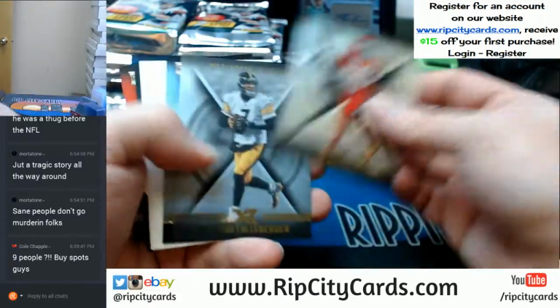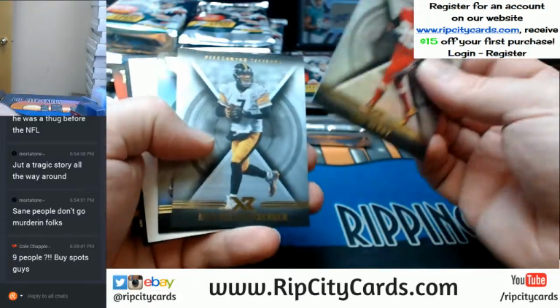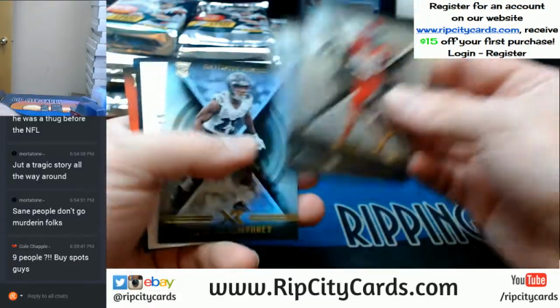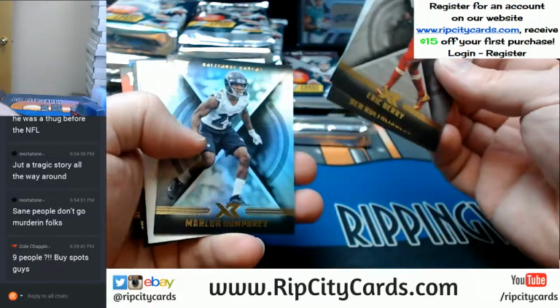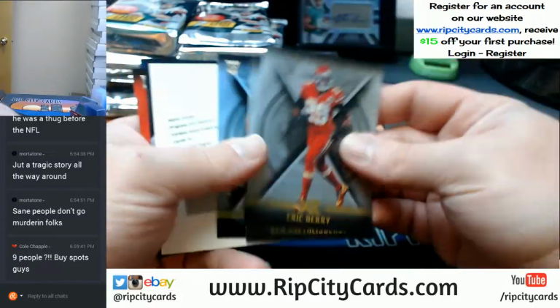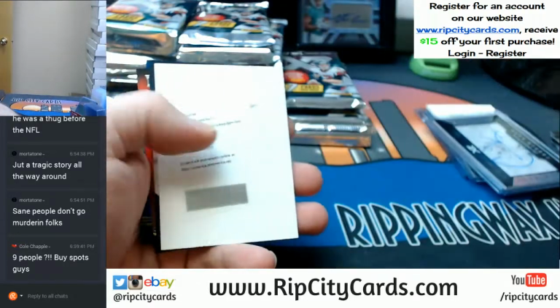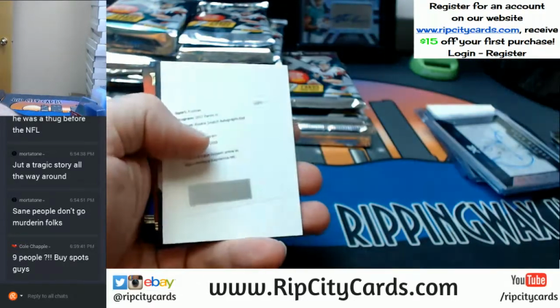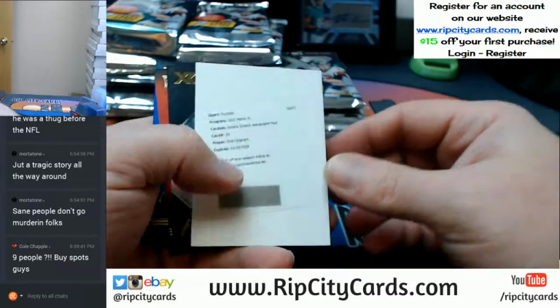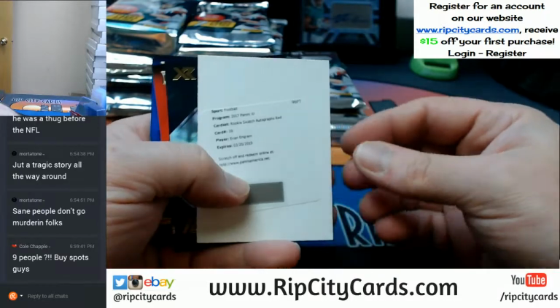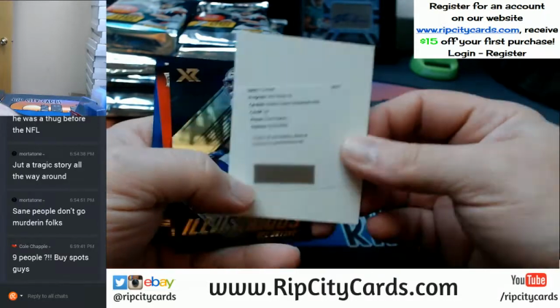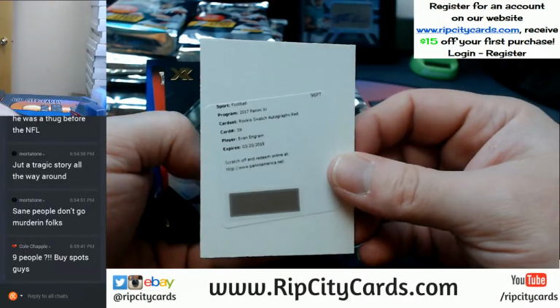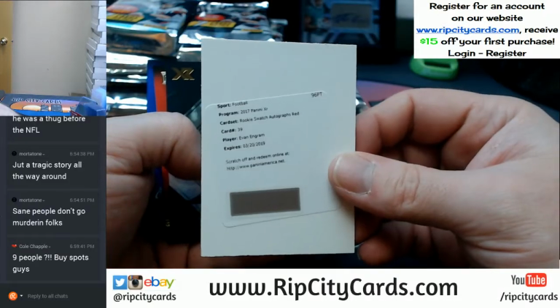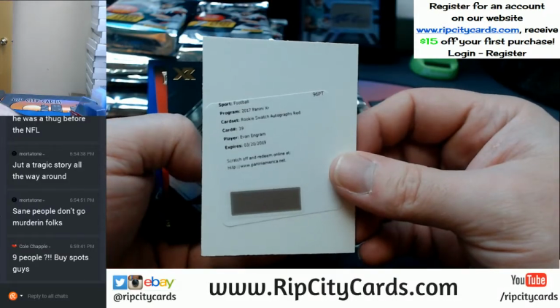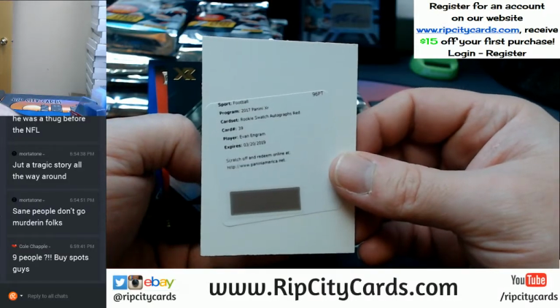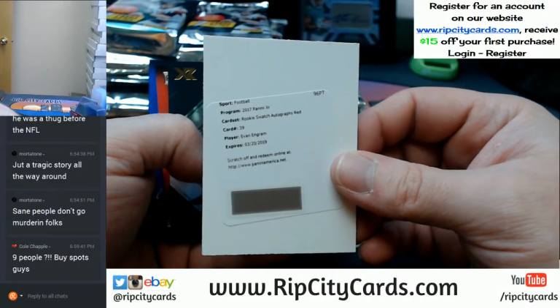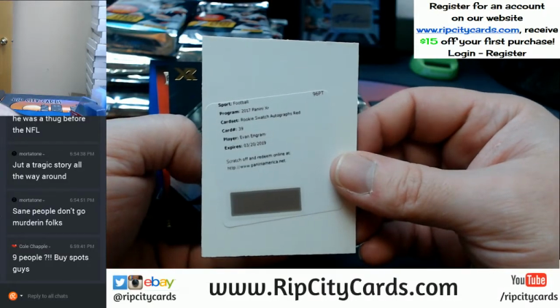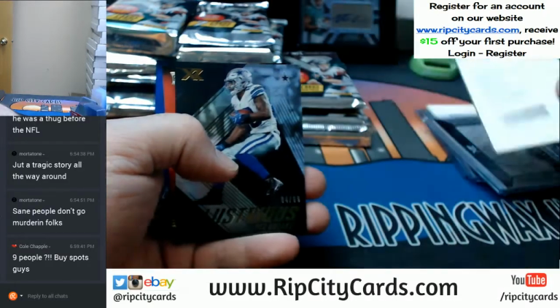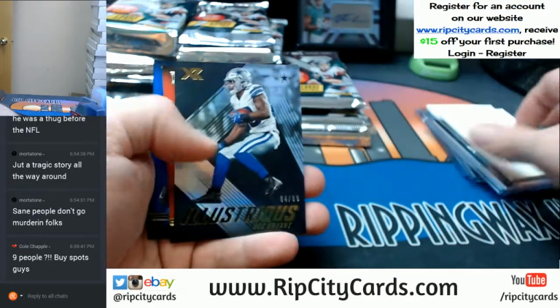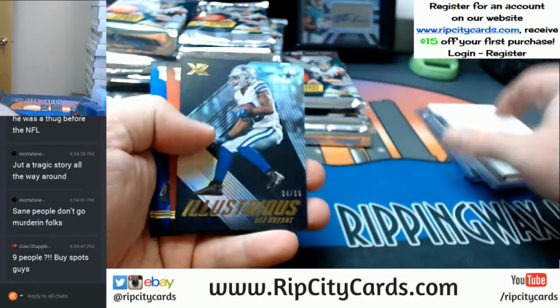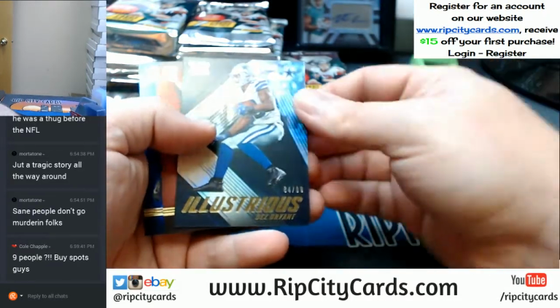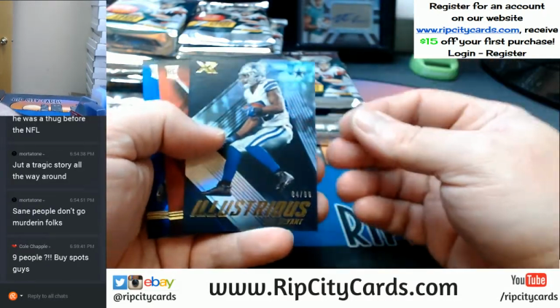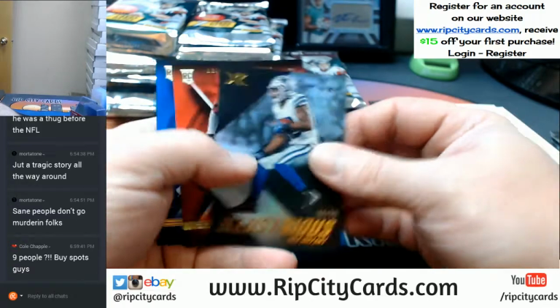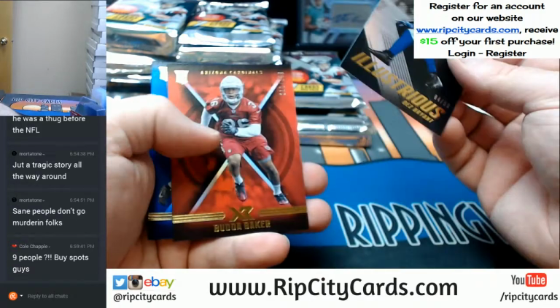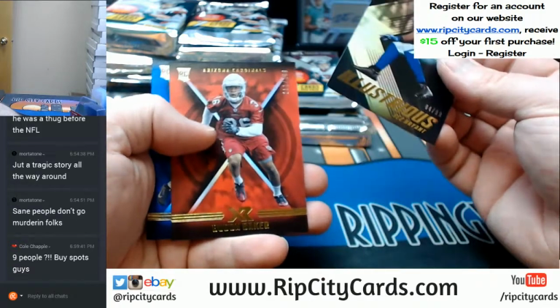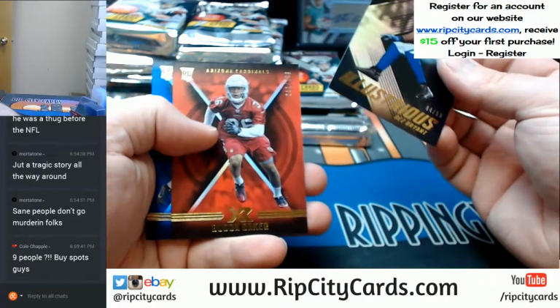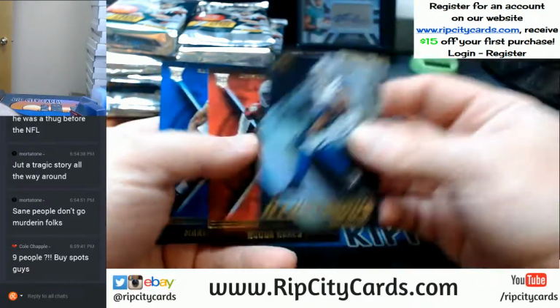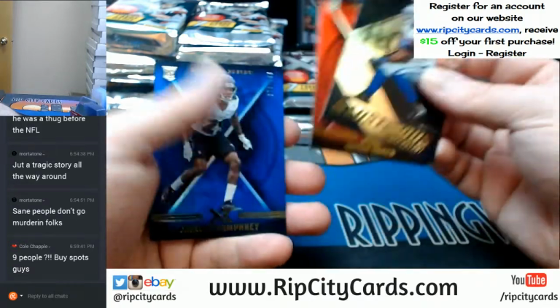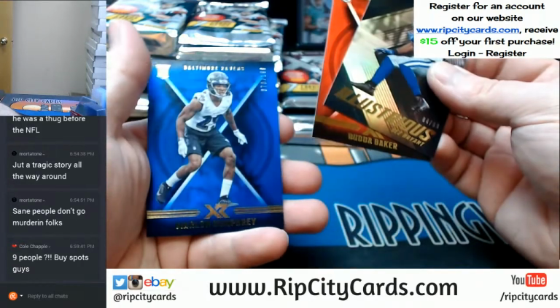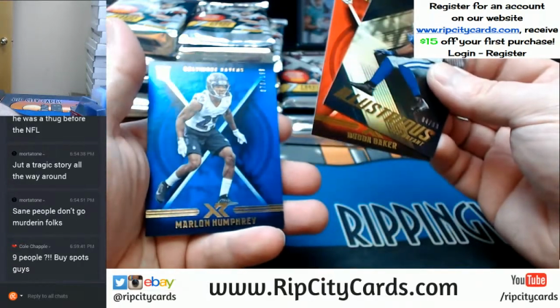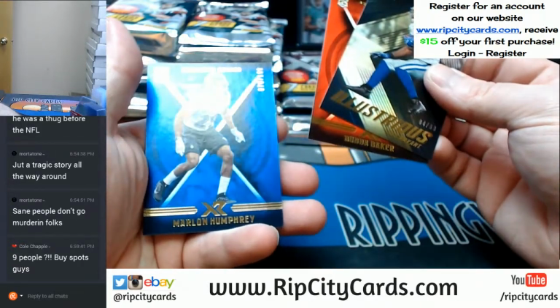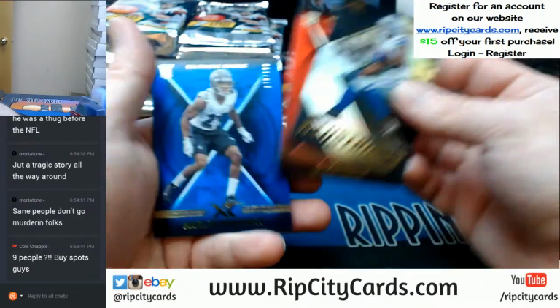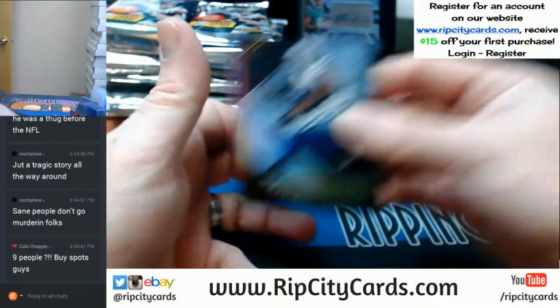Eric Berry, Roethlisberger, and a Humphrey. Another Evan Ingram, red this time. Desk $2.99, Baker to $2.99, and a Humphrey to $1.99.